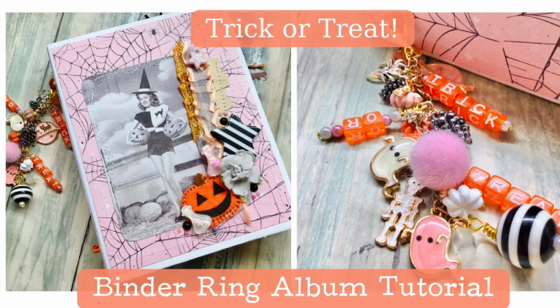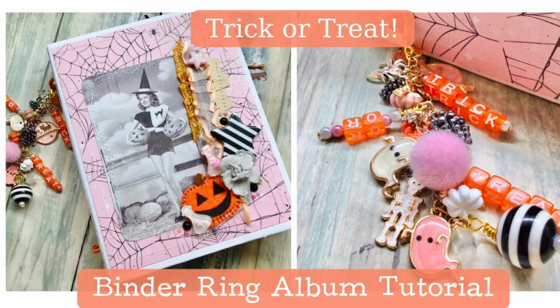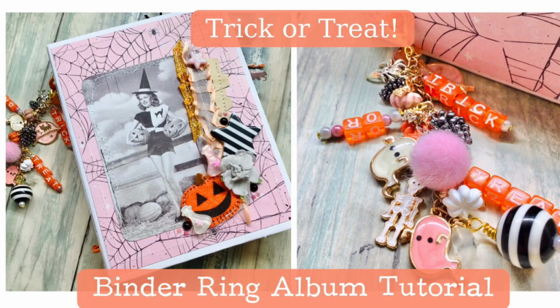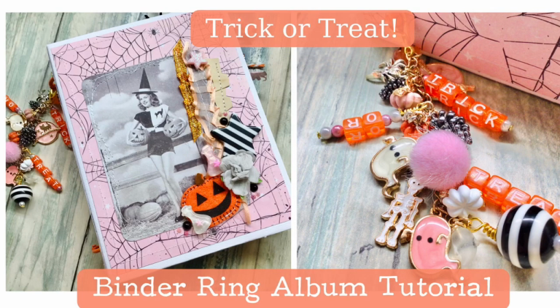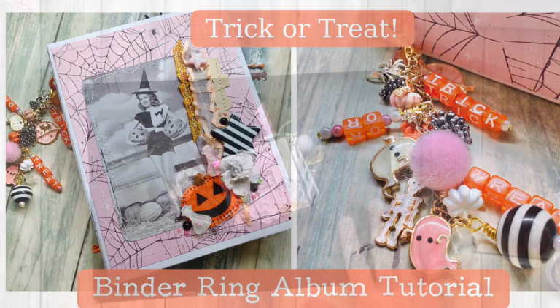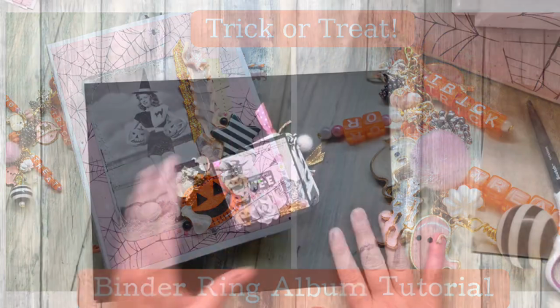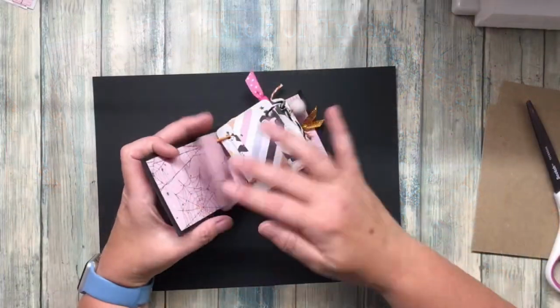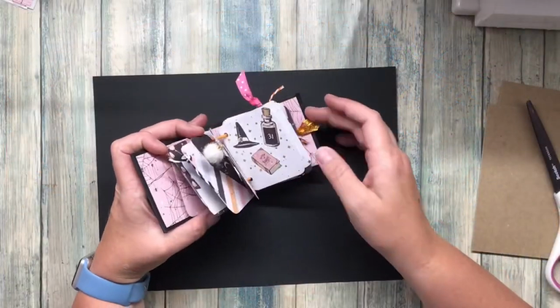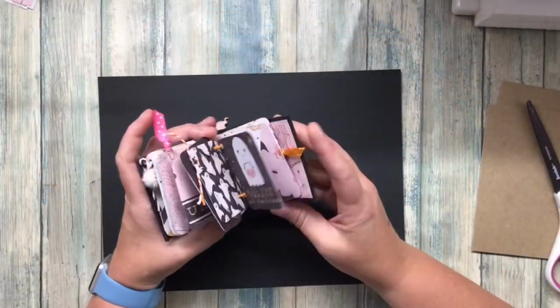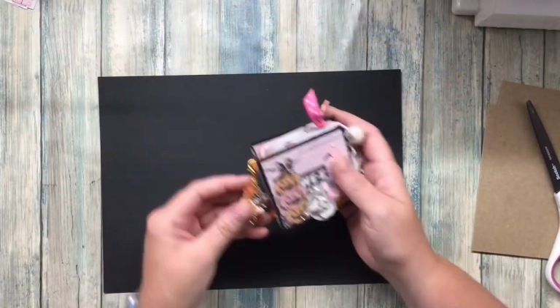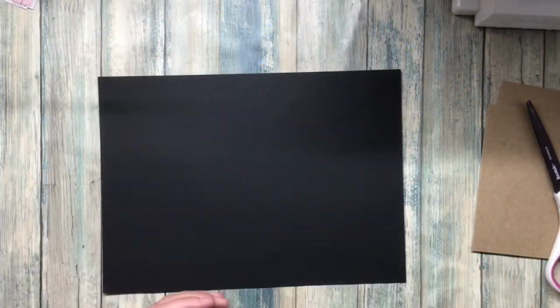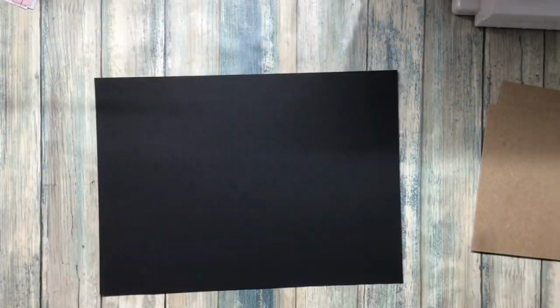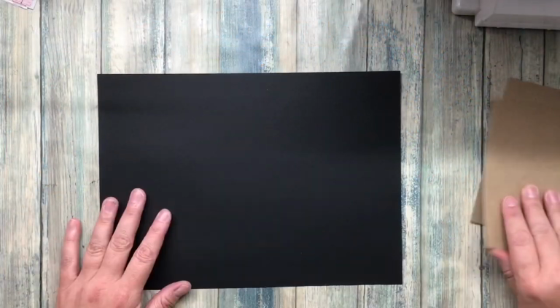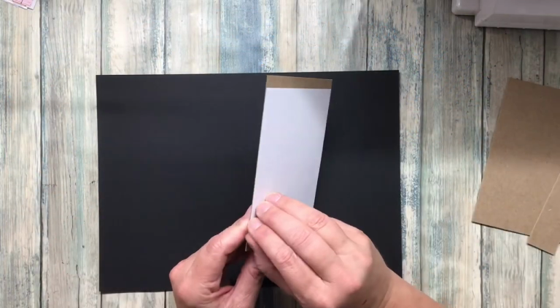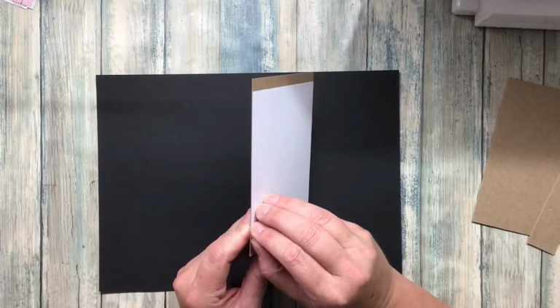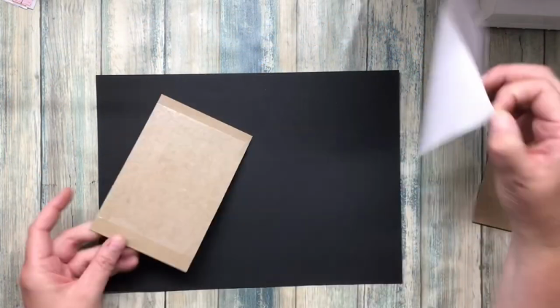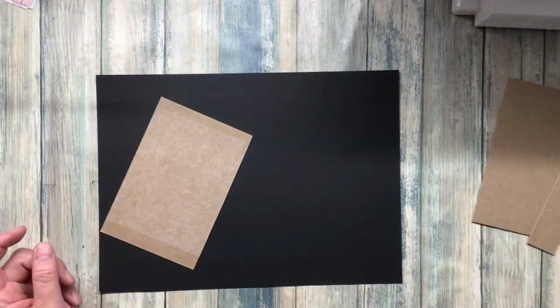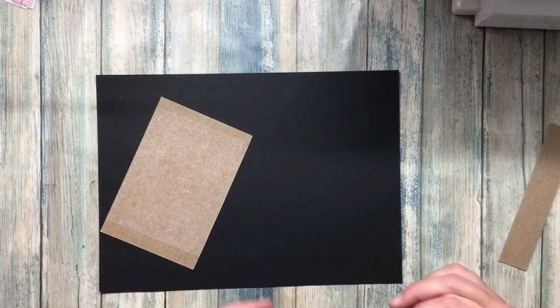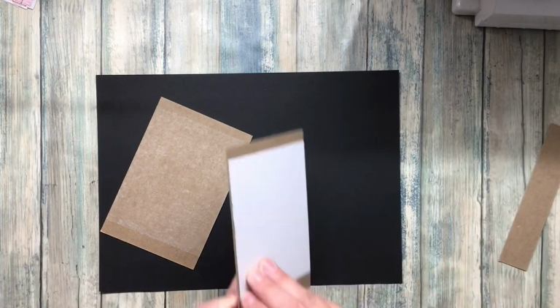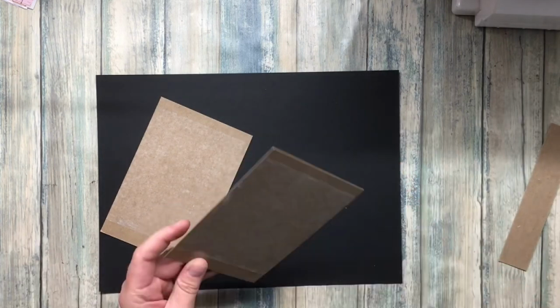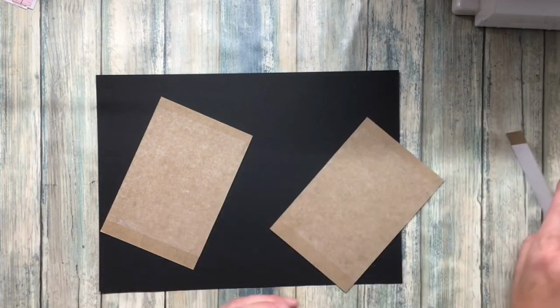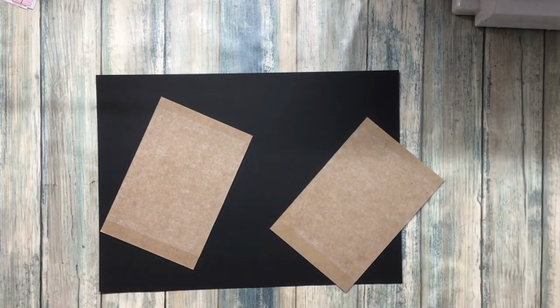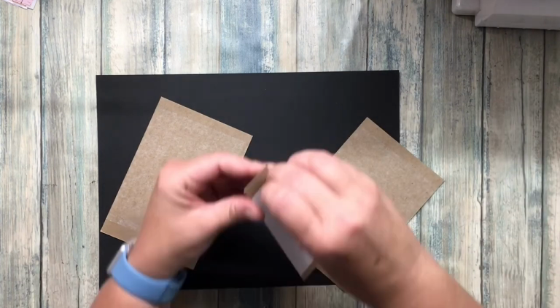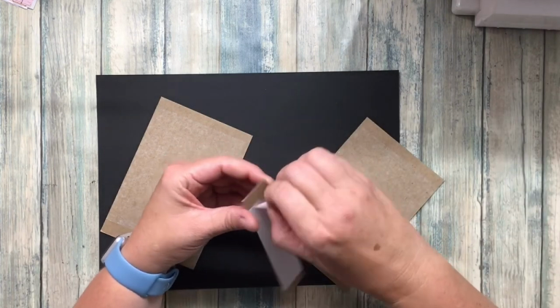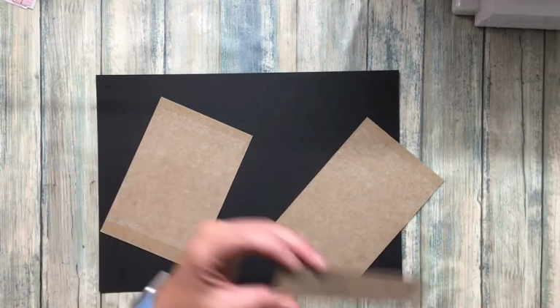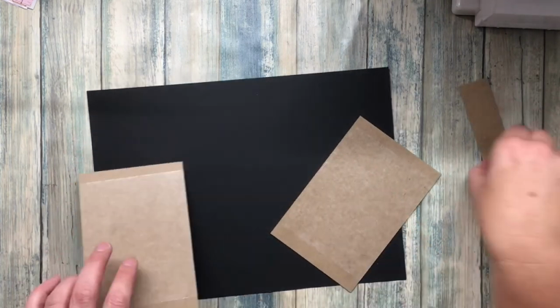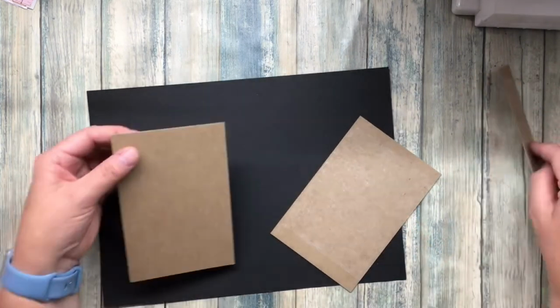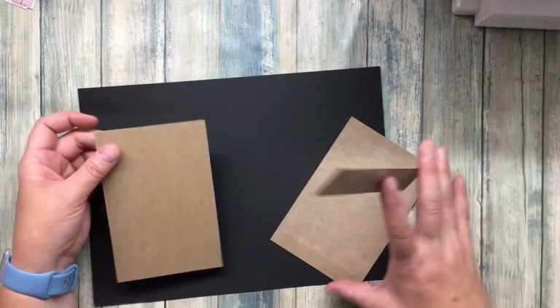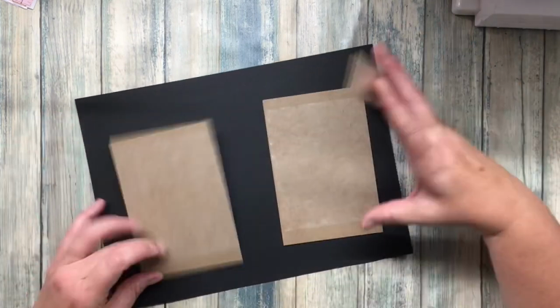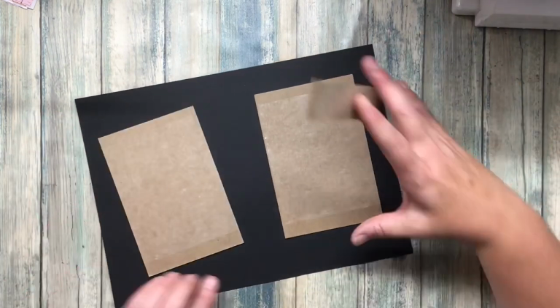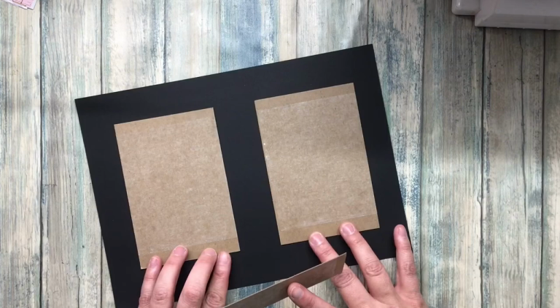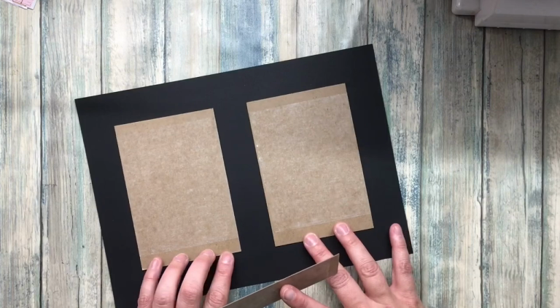Hi crafty family! Today I'm going to show you how I made this little mini album. I am going to make a bigger version, so this cover I already made one and I'm just making one to show you how I make it.